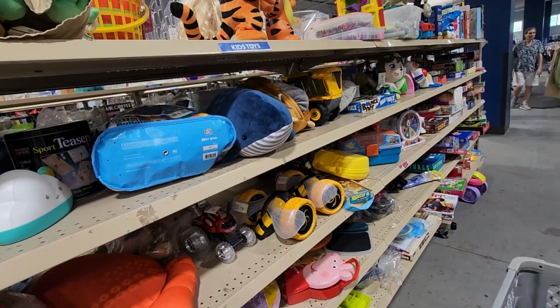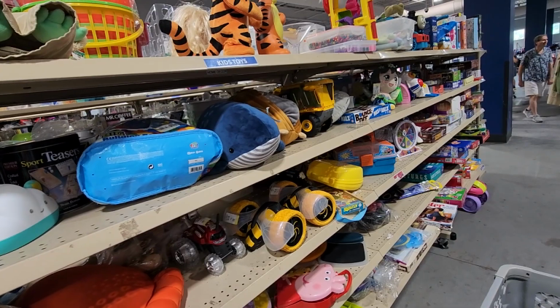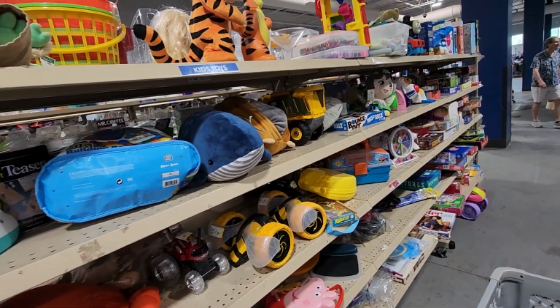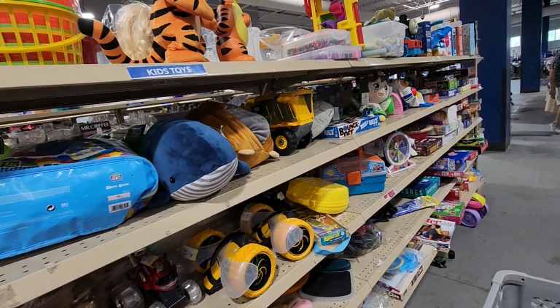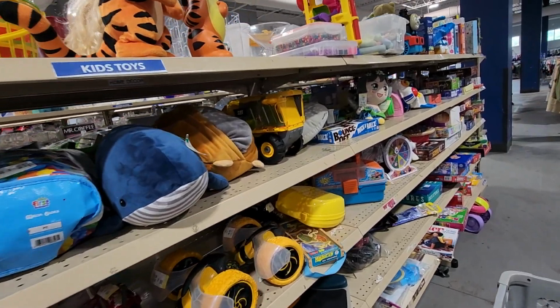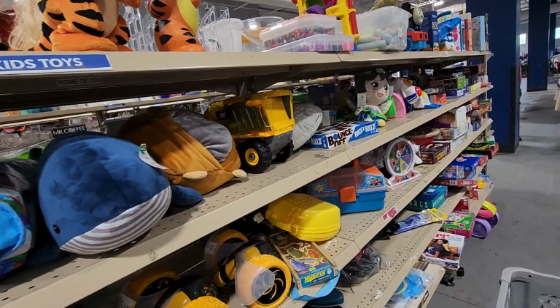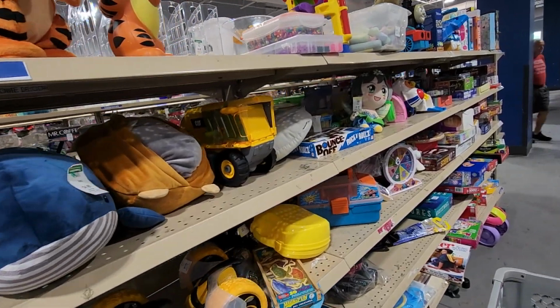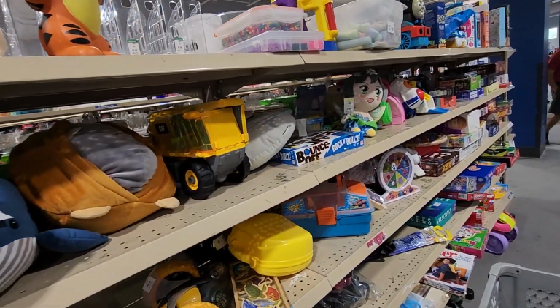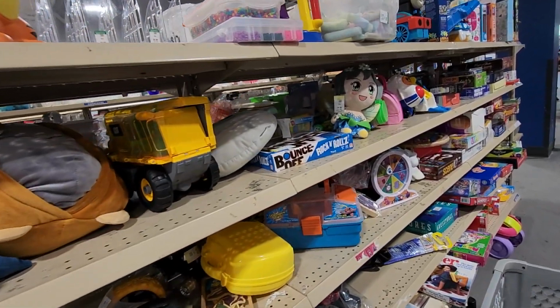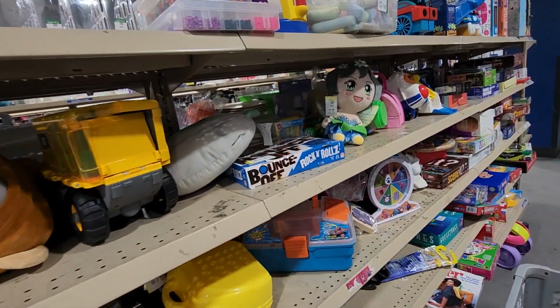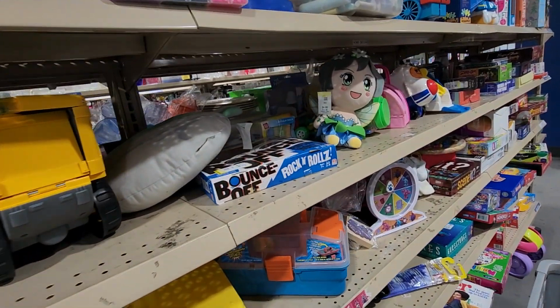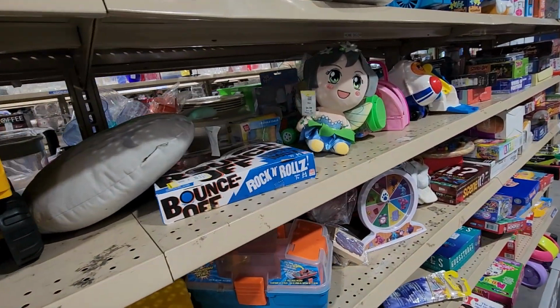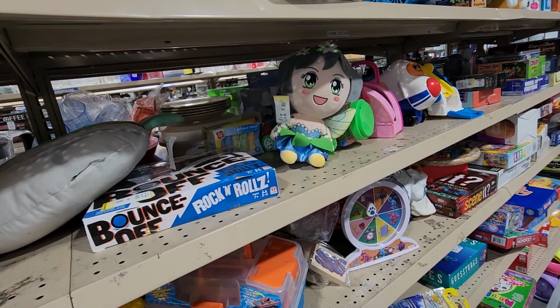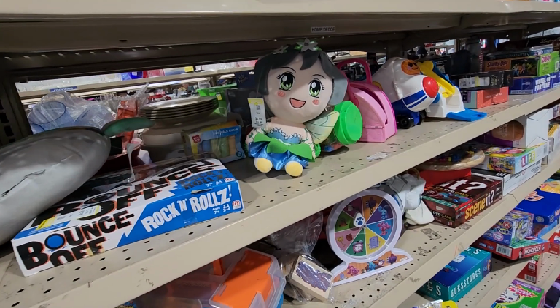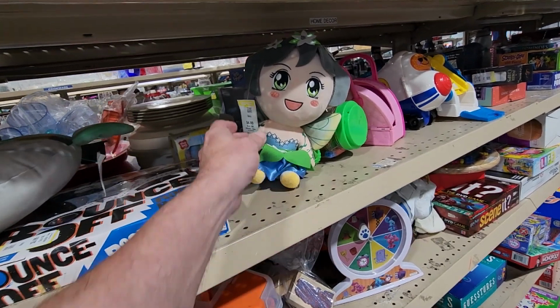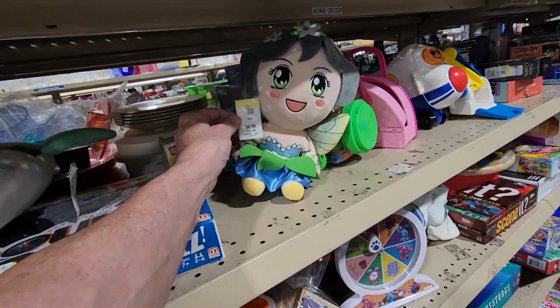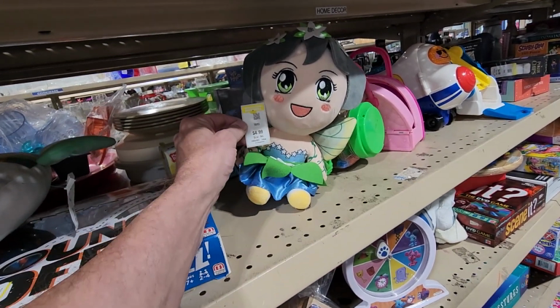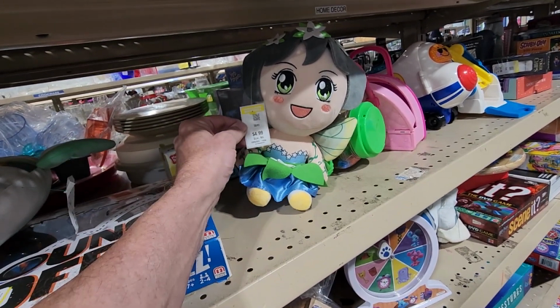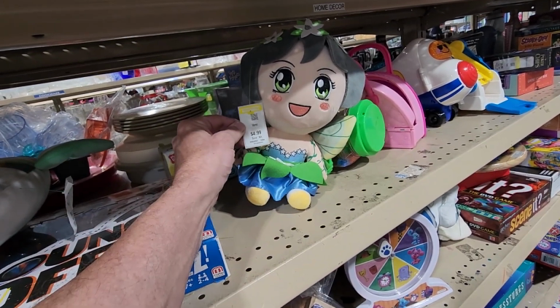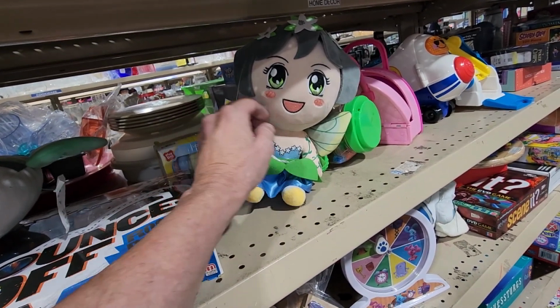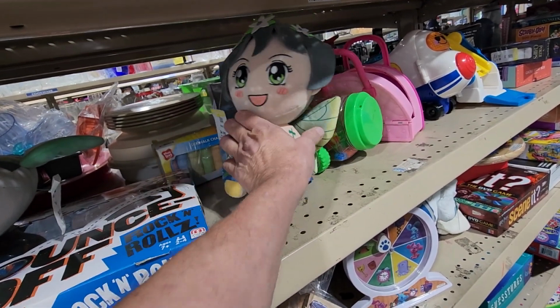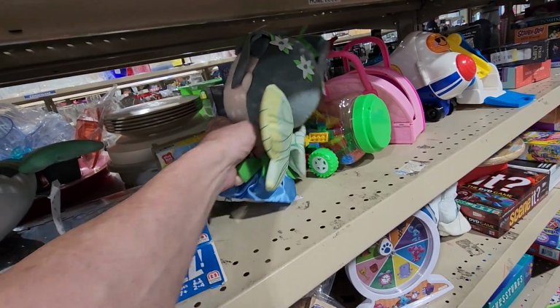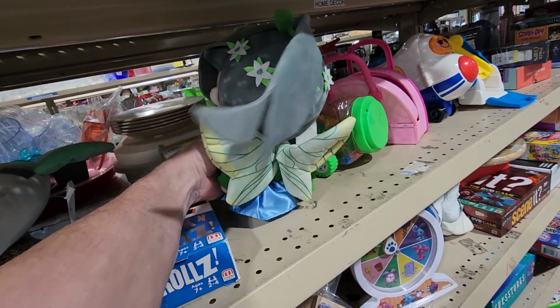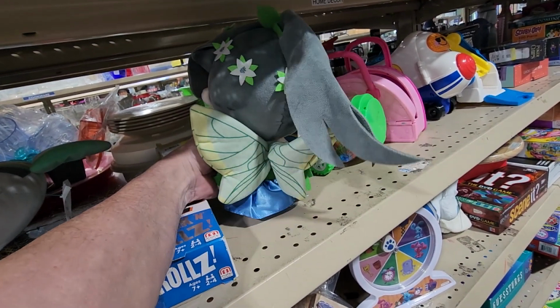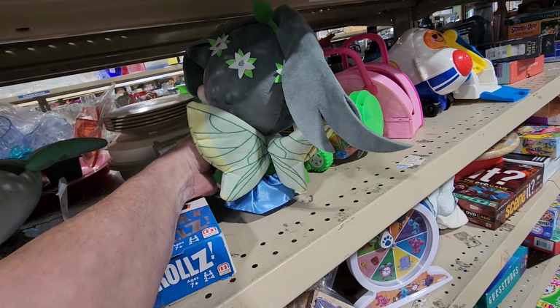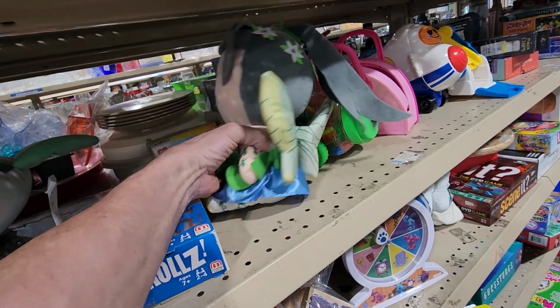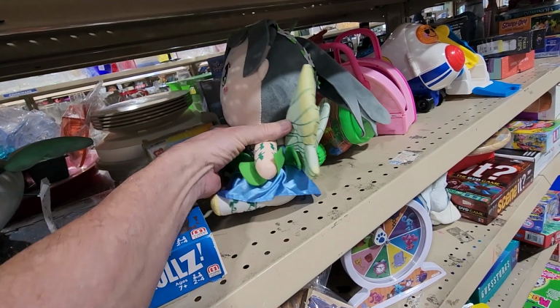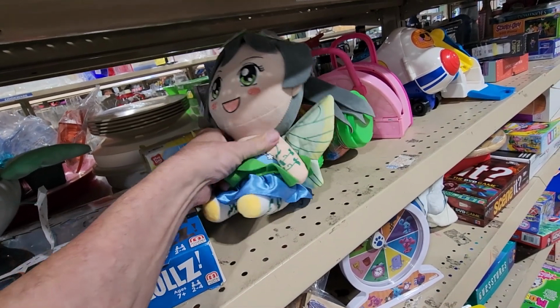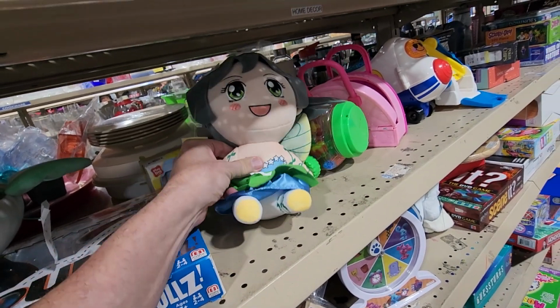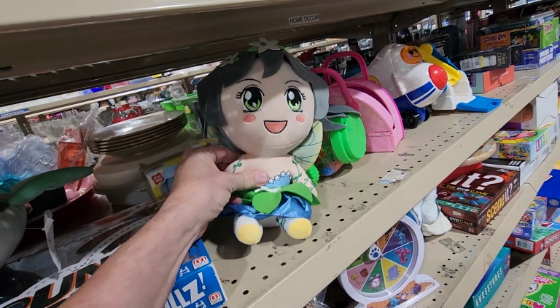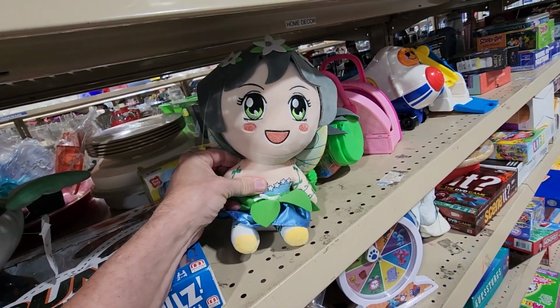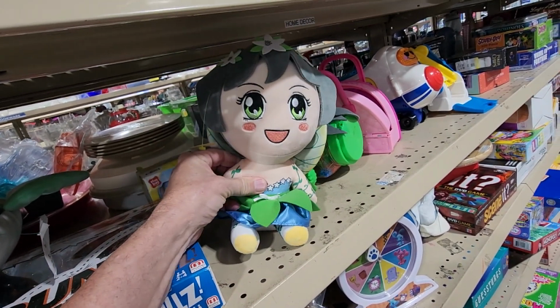This was the last aisle I was going to search at this store, and I ran across this plush doll — her name was Misa the Inquisitor Master. They wanted $4.99 for her, and online she goes for around $25.